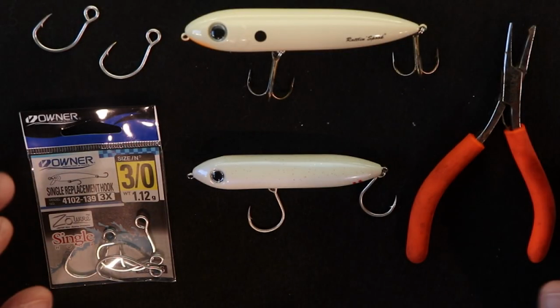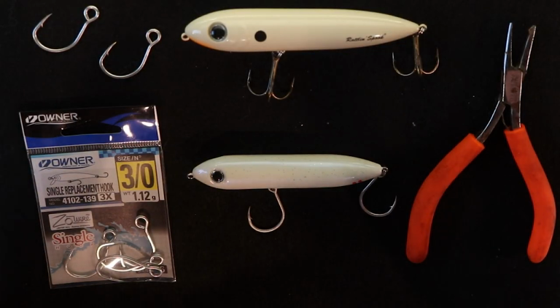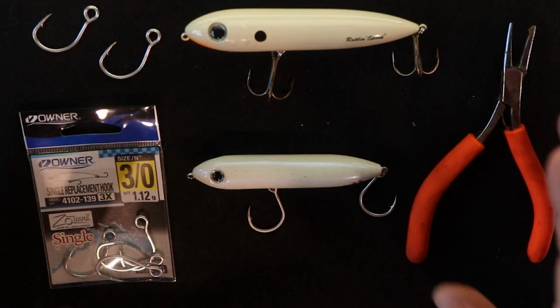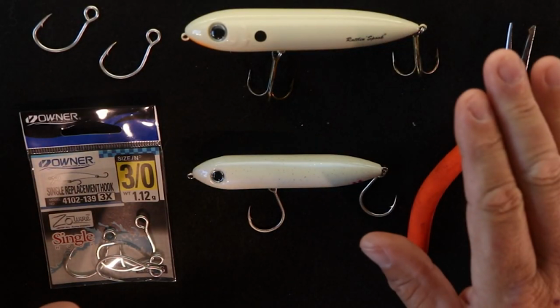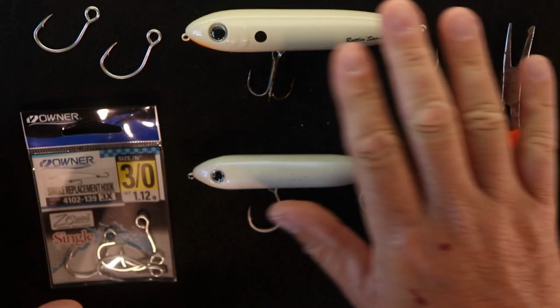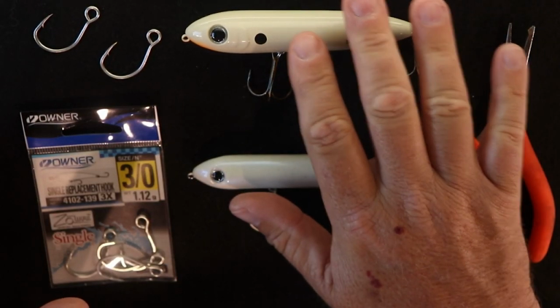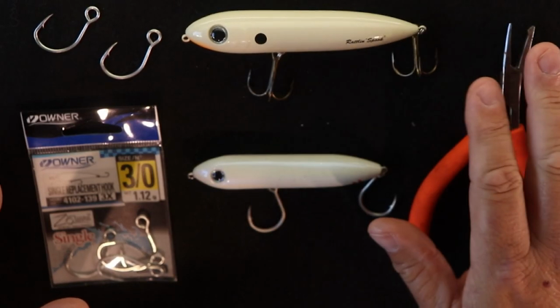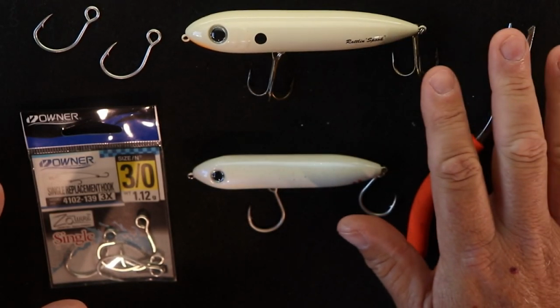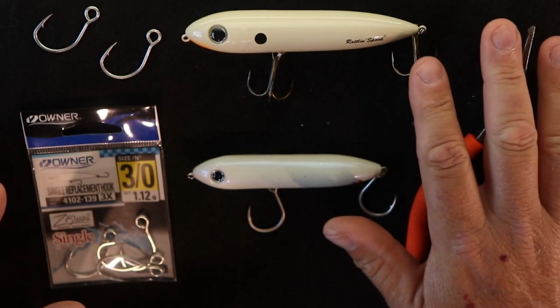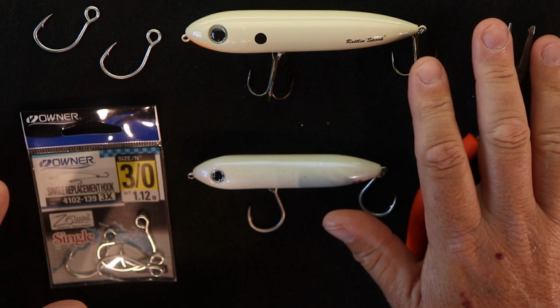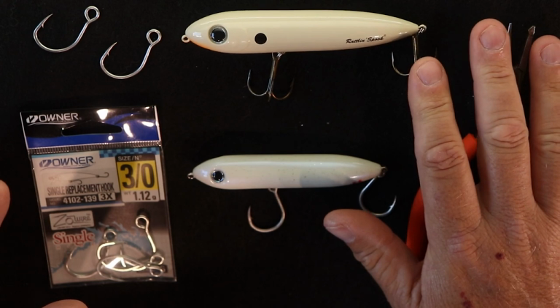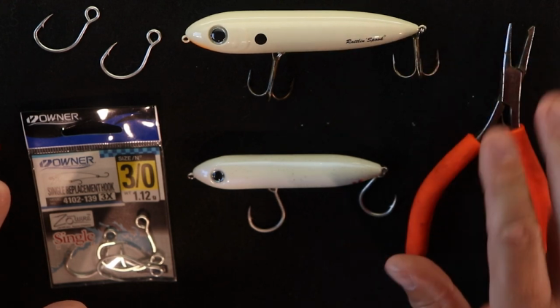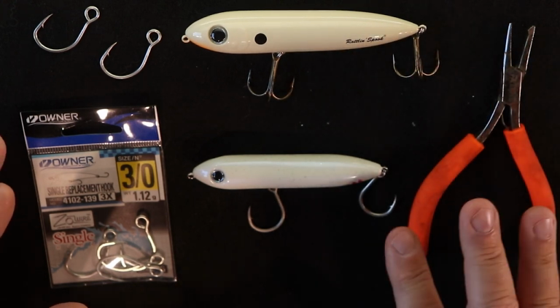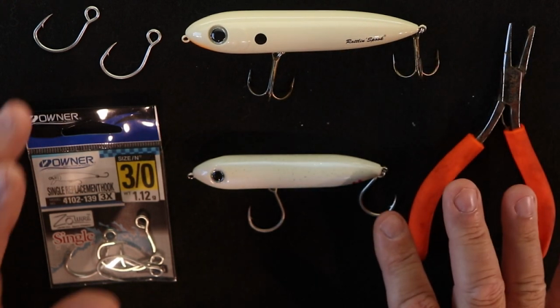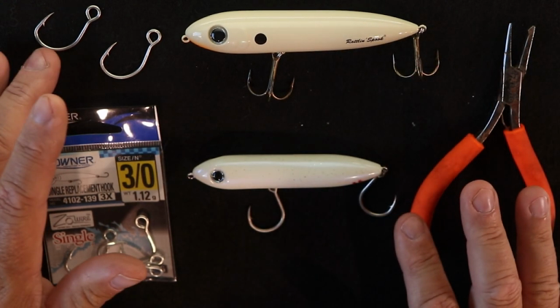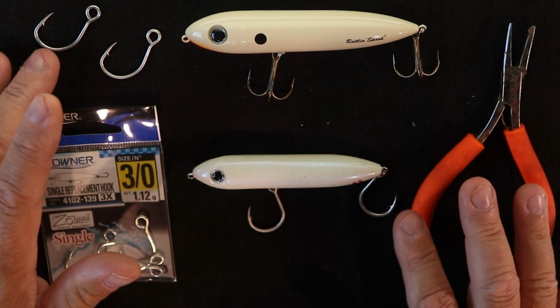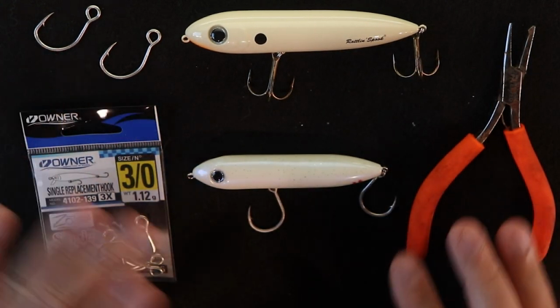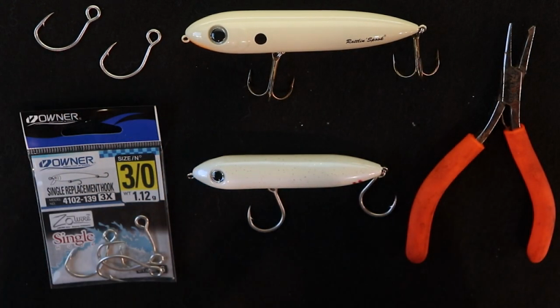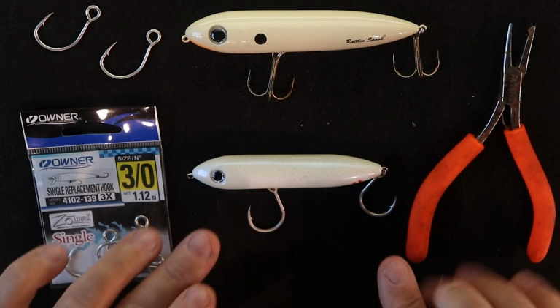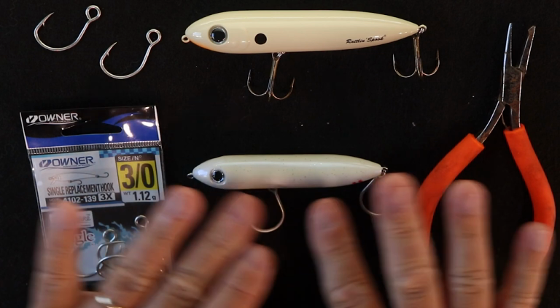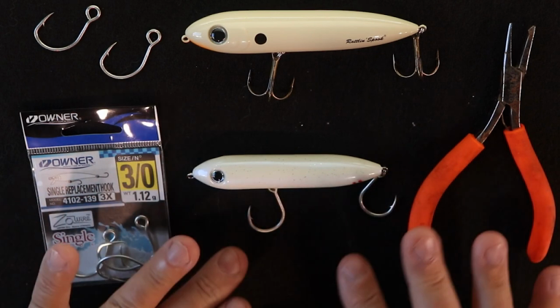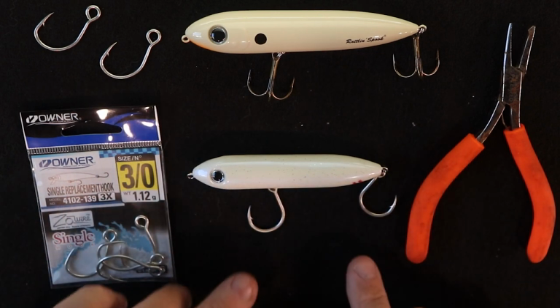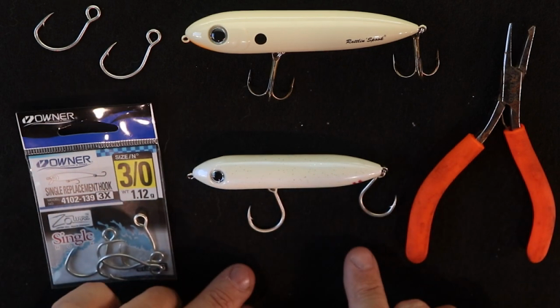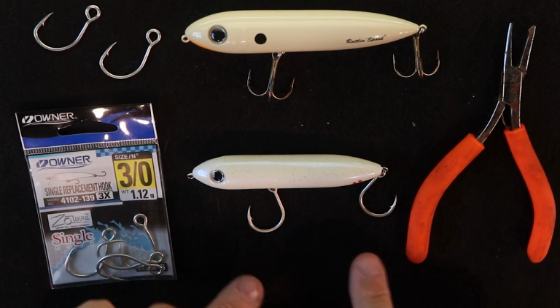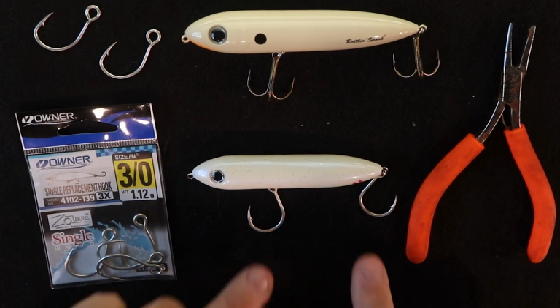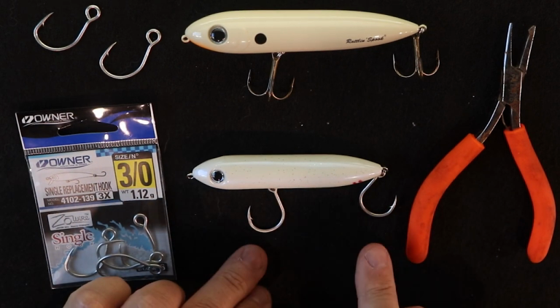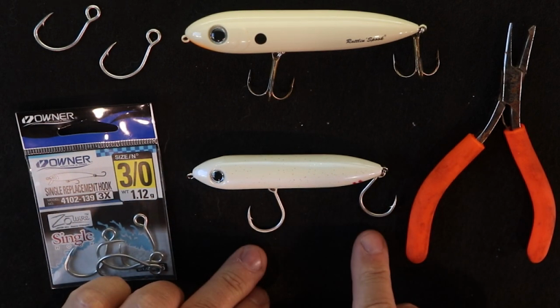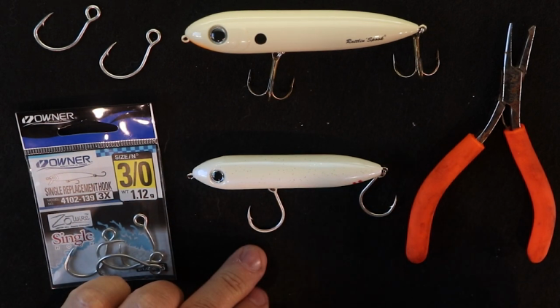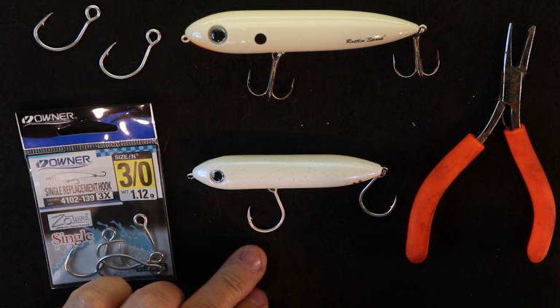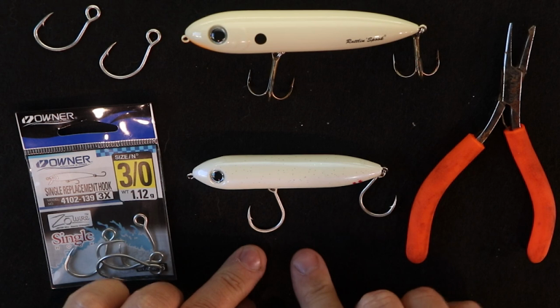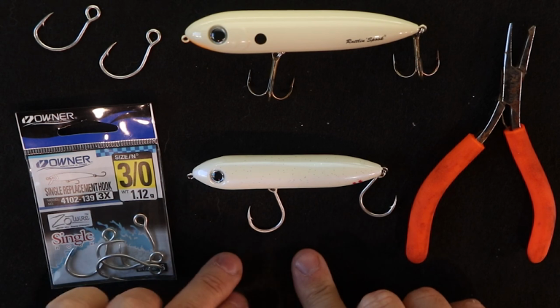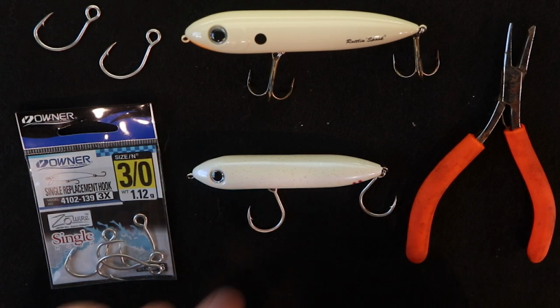What we're going to do is take this Heddon Rattlin' Spook right here, take these treble hooks off of it, and then put these inline hooks on it. It's going to wind up looking just like our Moonwalker here, with the rear hook facing the back and the front hook facing the front.